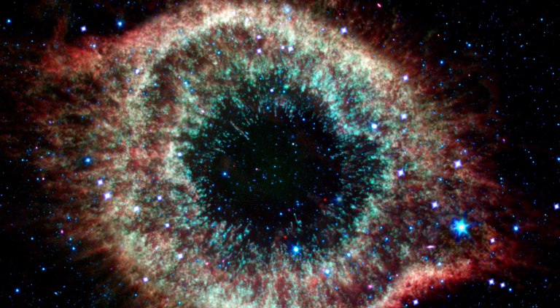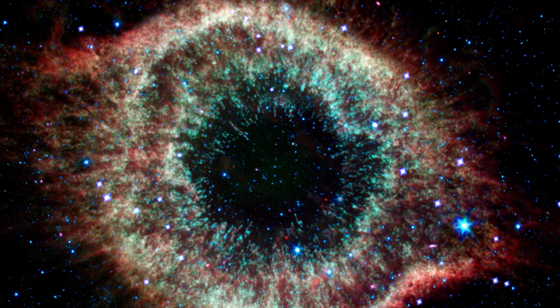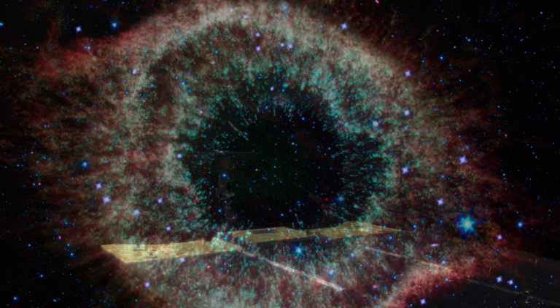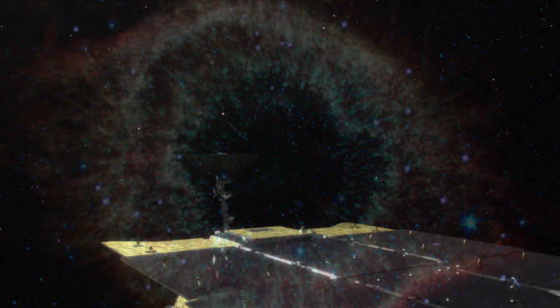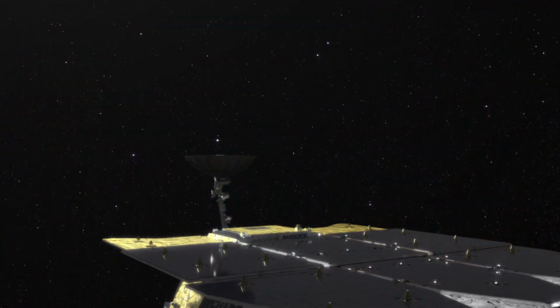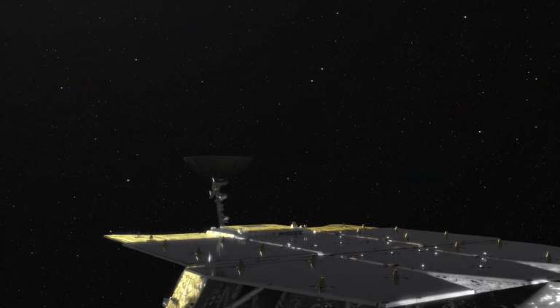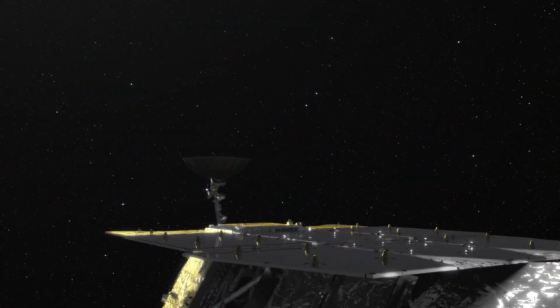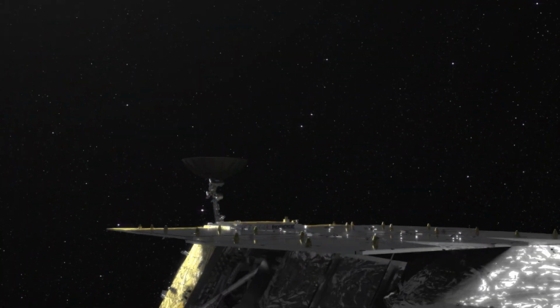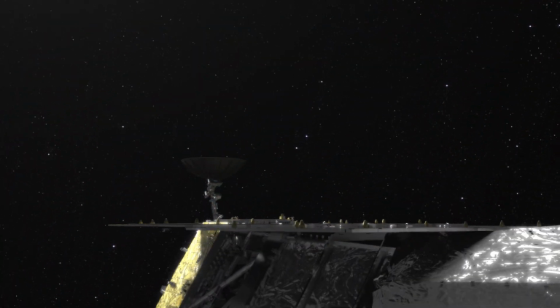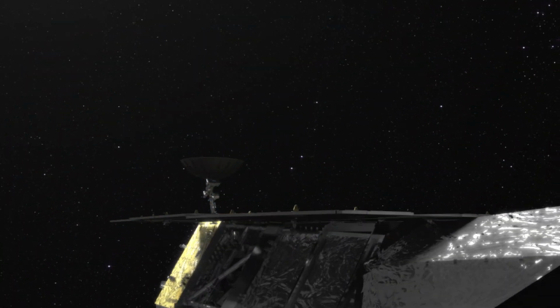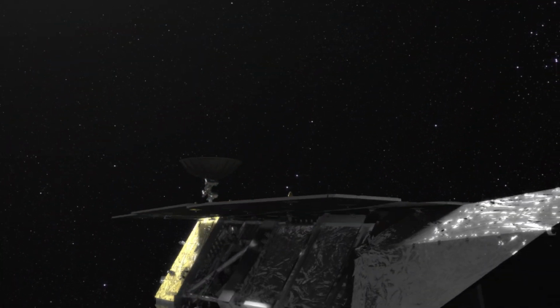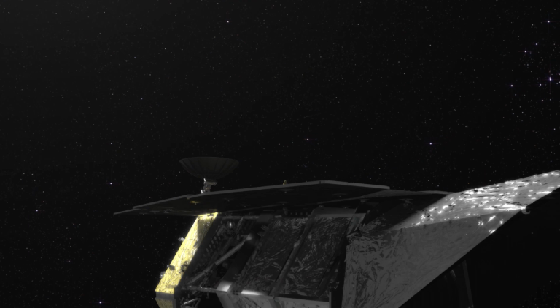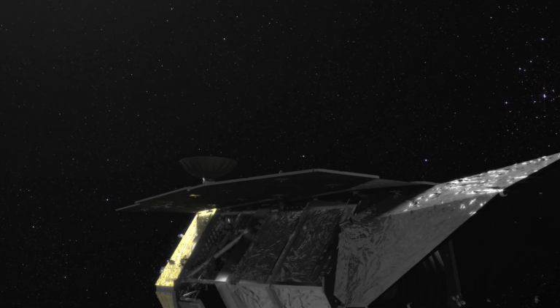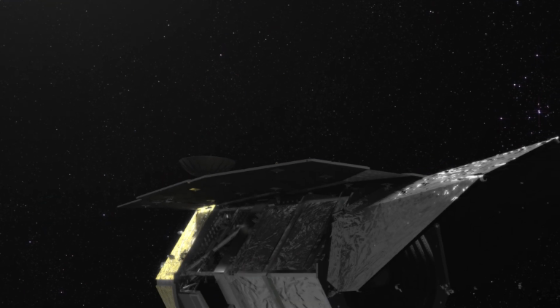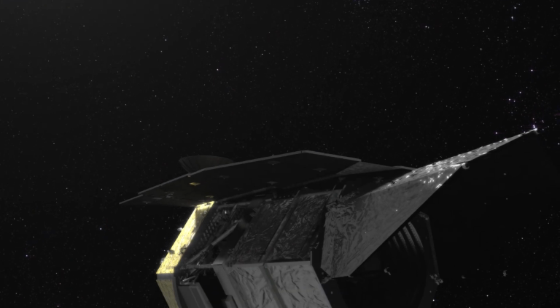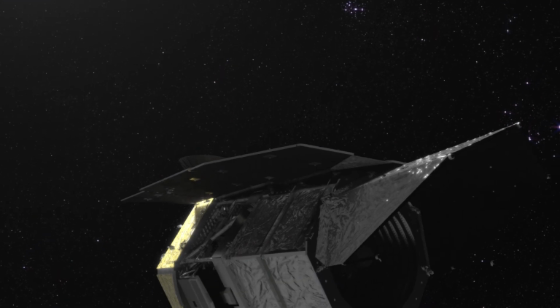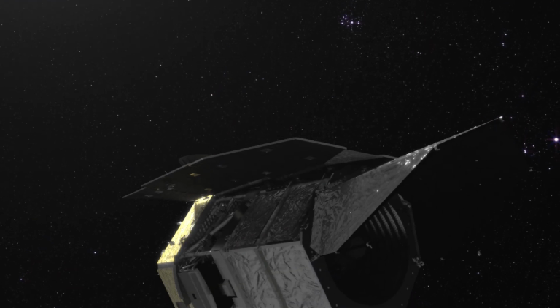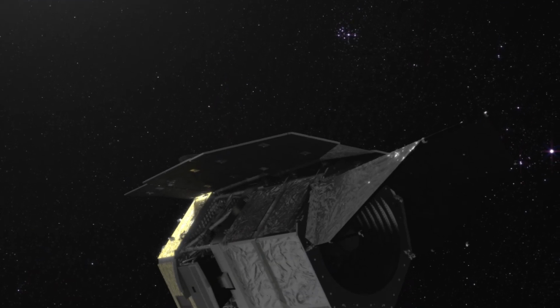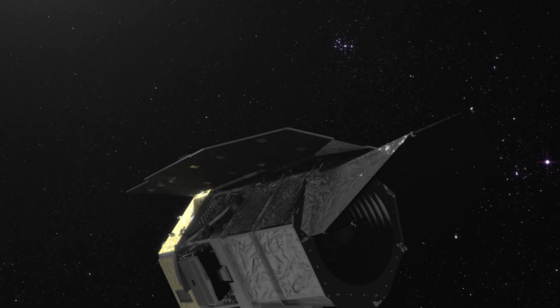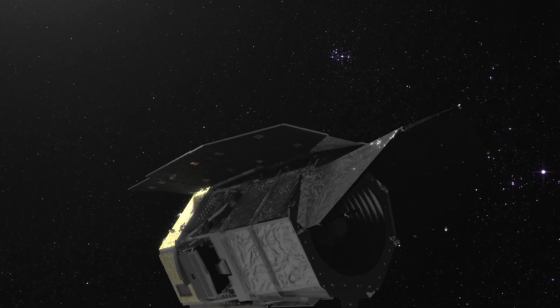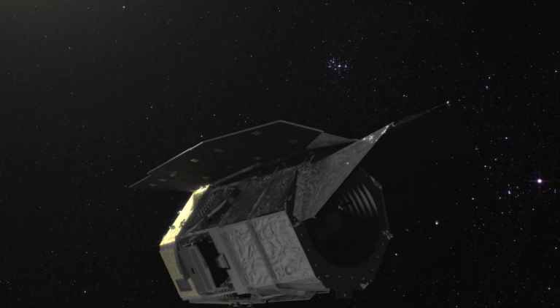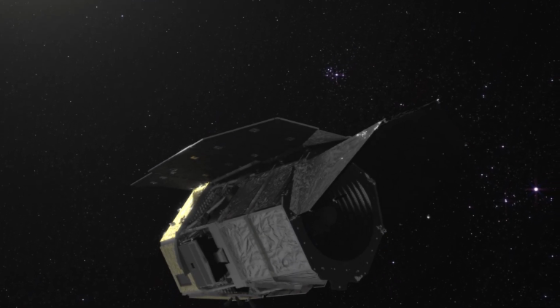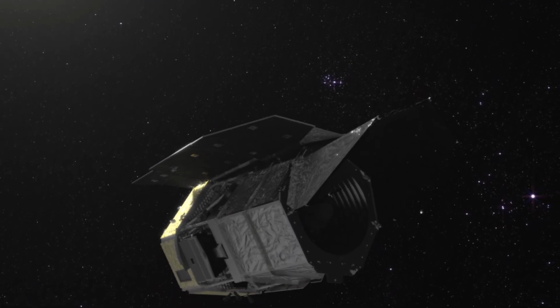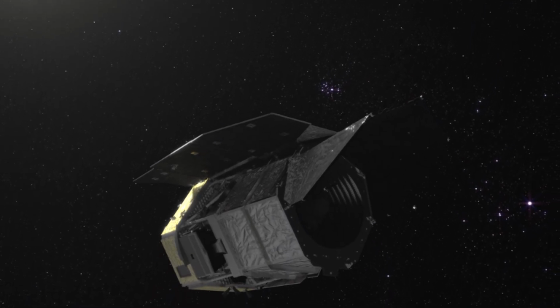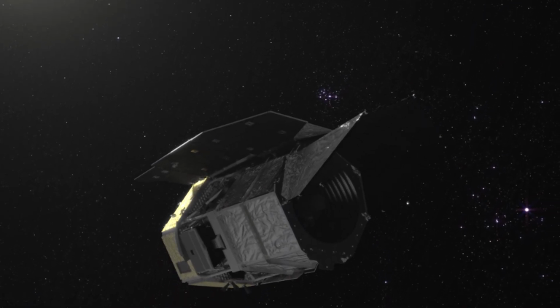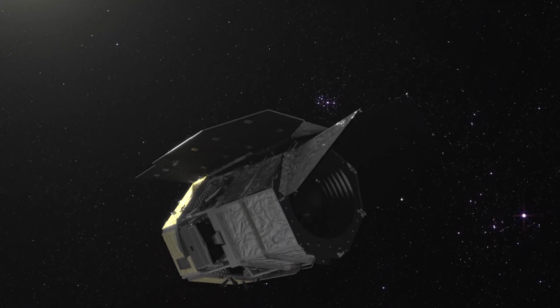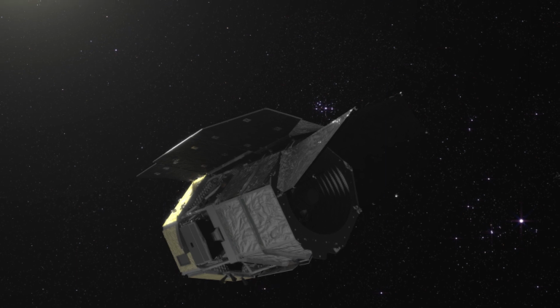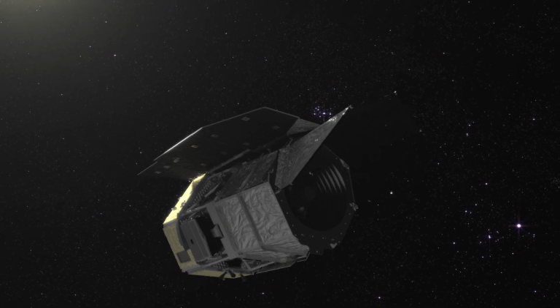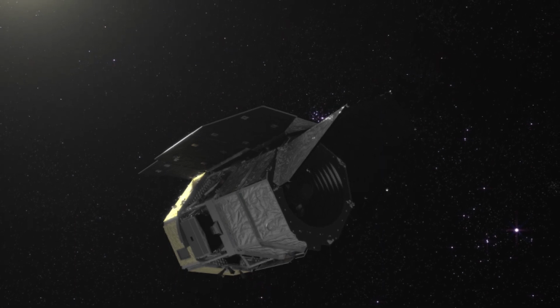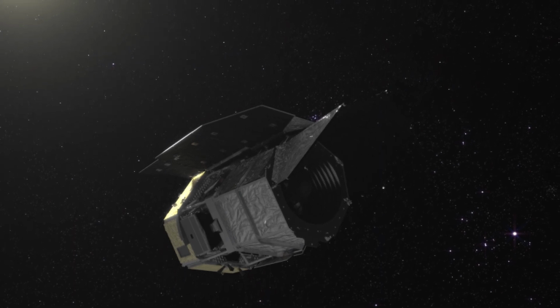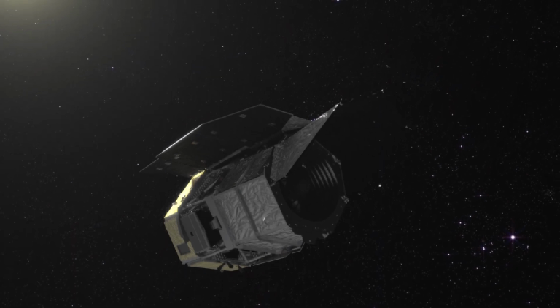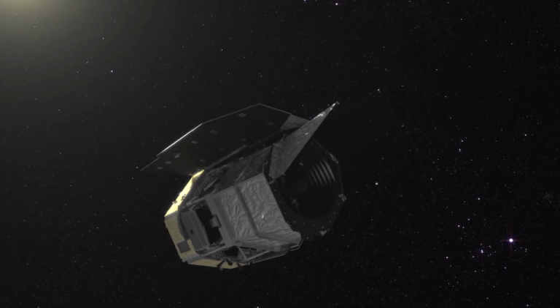This combination of image size and detail has never been possible on a space-based telescope before, and will make the Nancy Grace Roman Space Telescope an indispensable tool in the future.